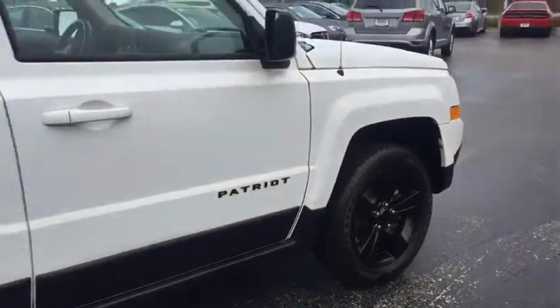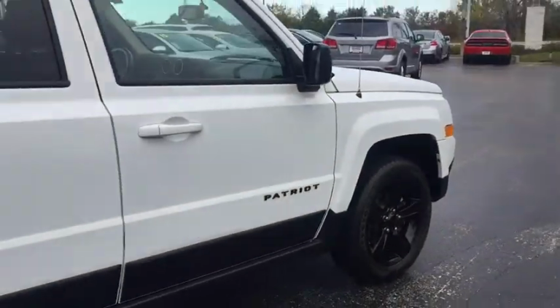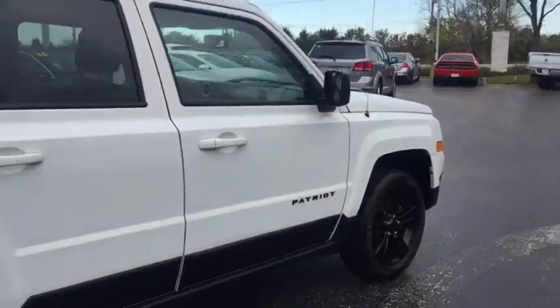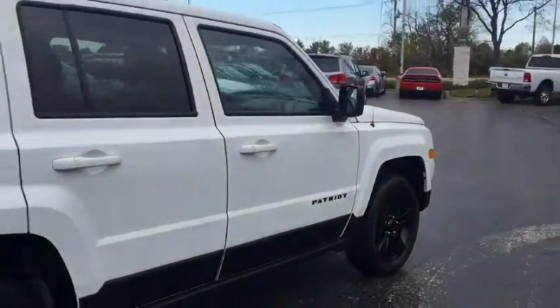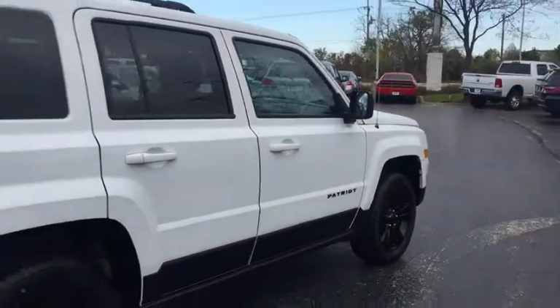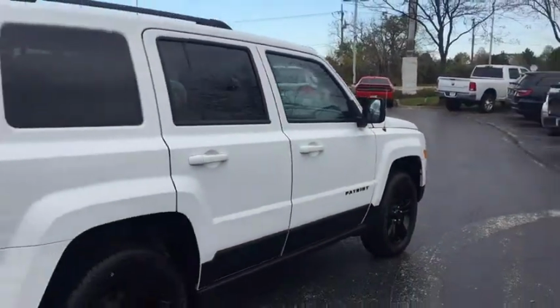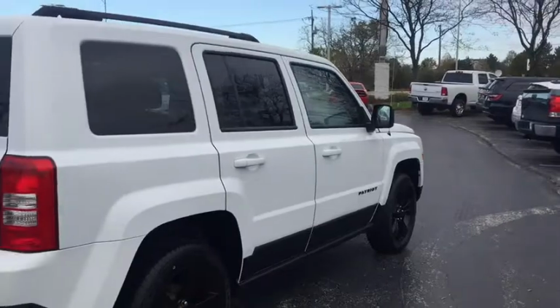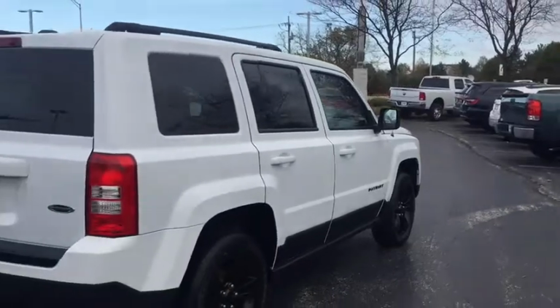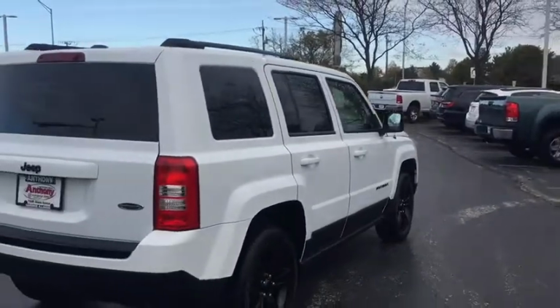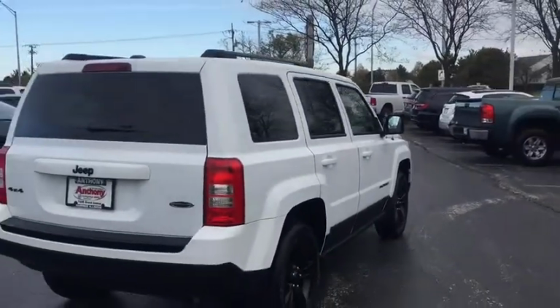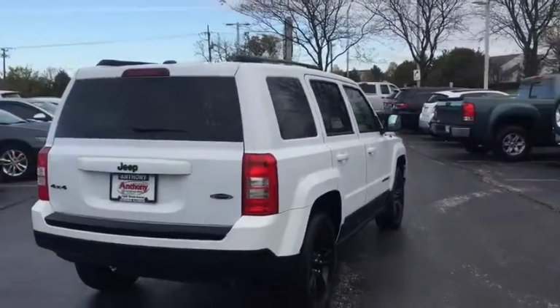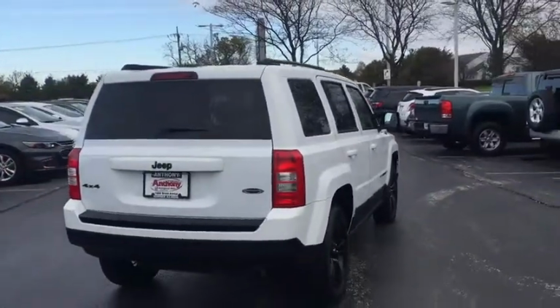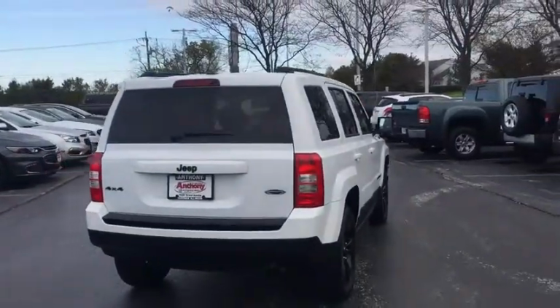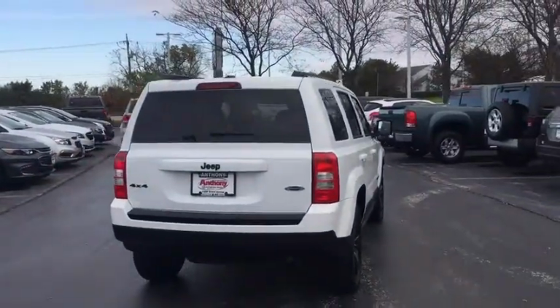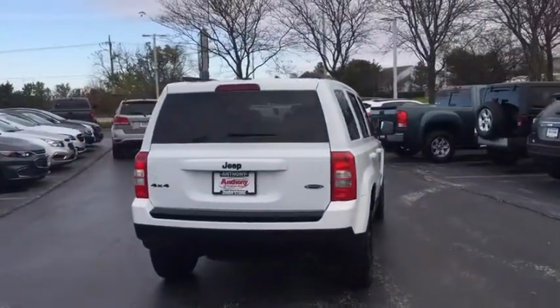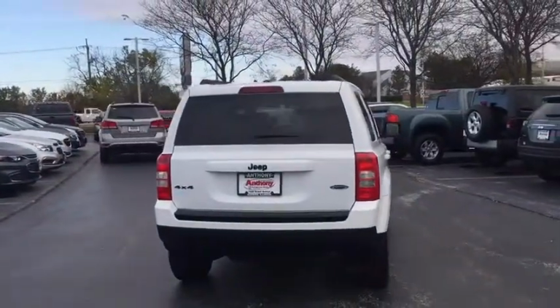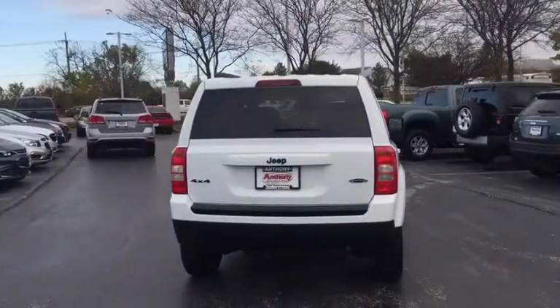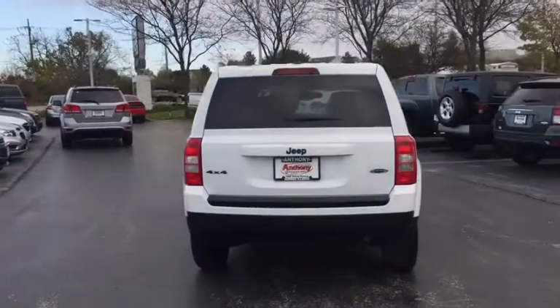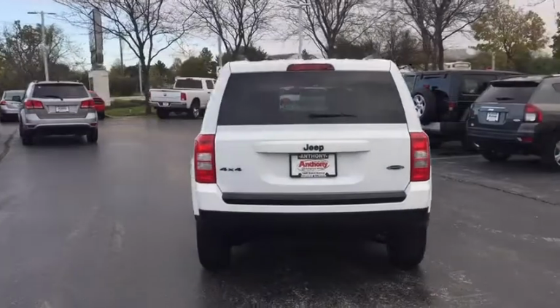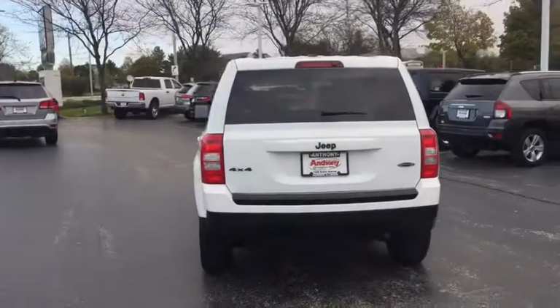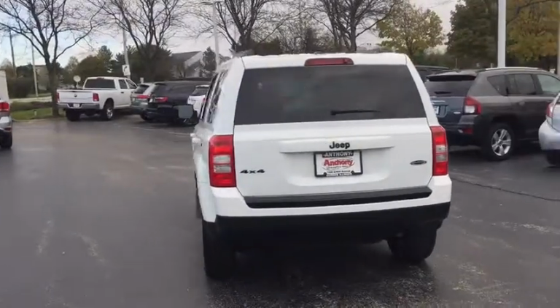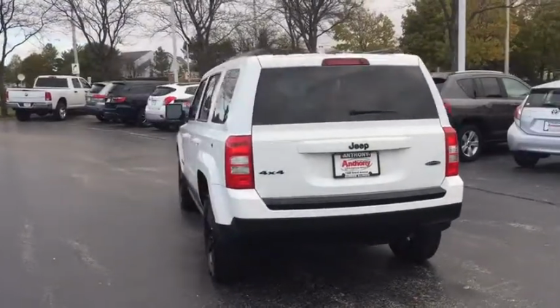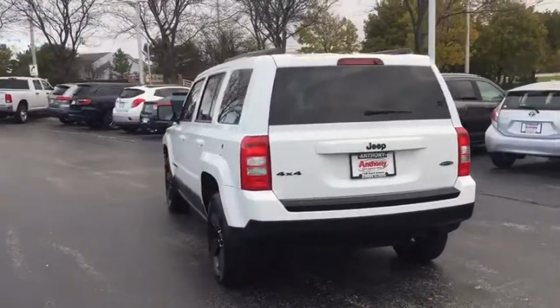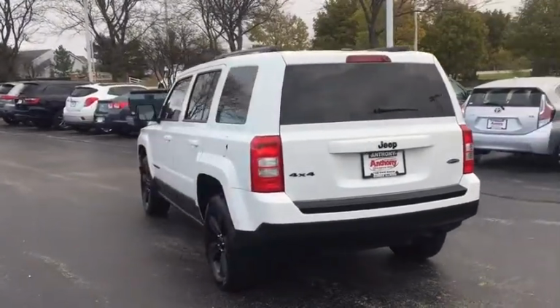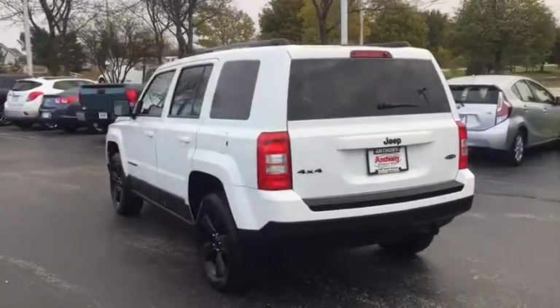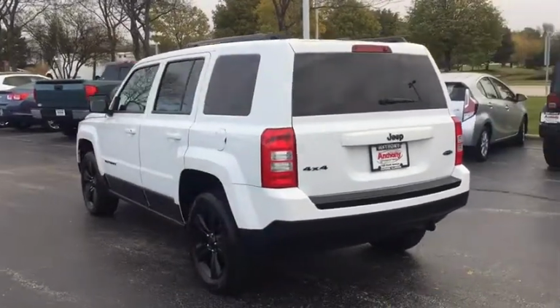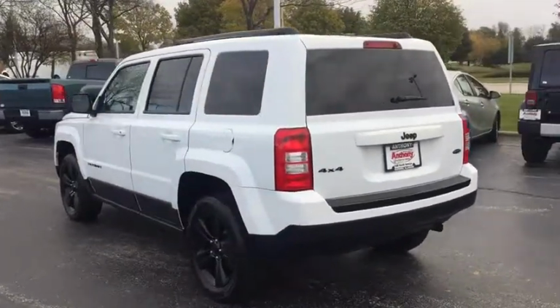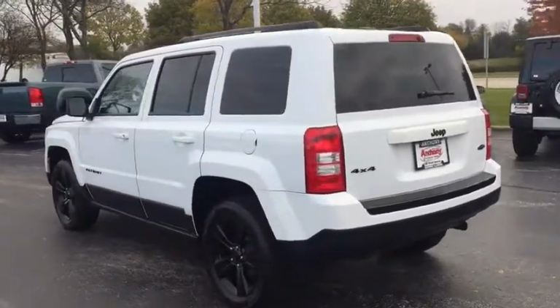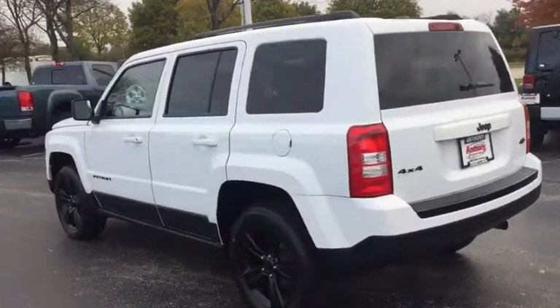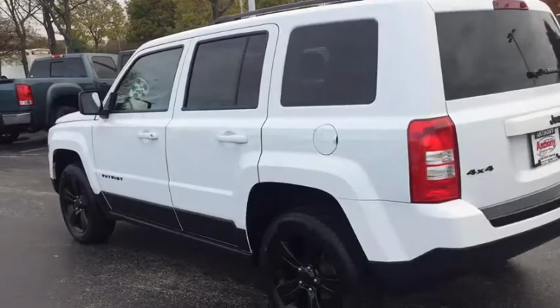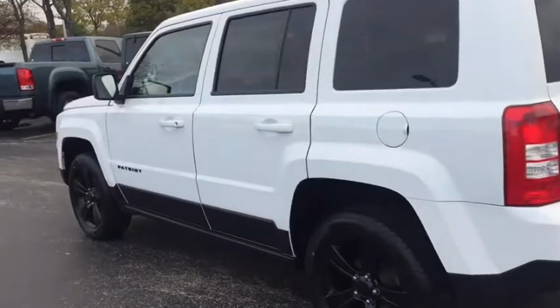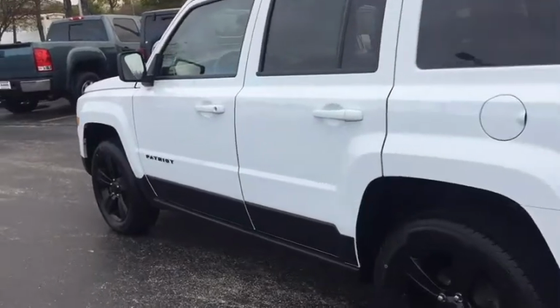The Patriot has plenty of room inside for any size family. This vehicle has less than 45,000 miles. If affordable style and reliability are what you're looking for, this vehicle couldn't be more perfect. Drive it today!